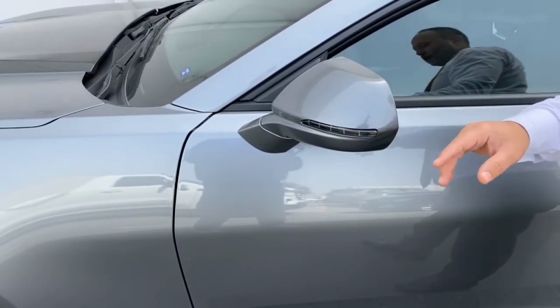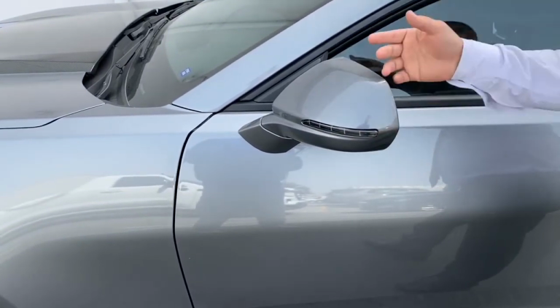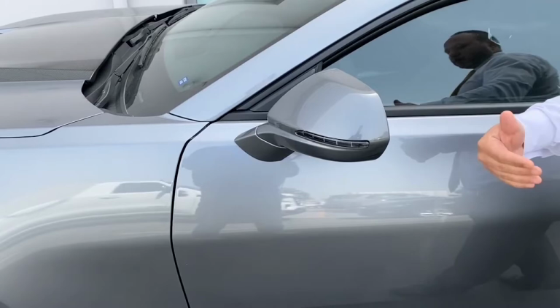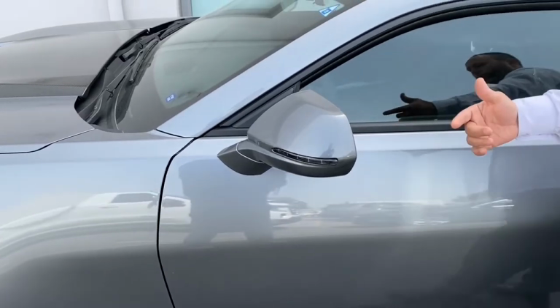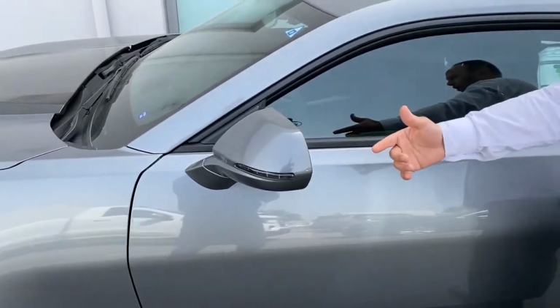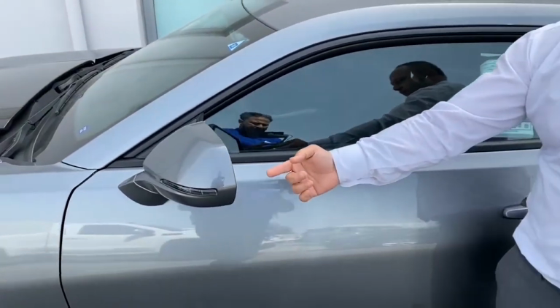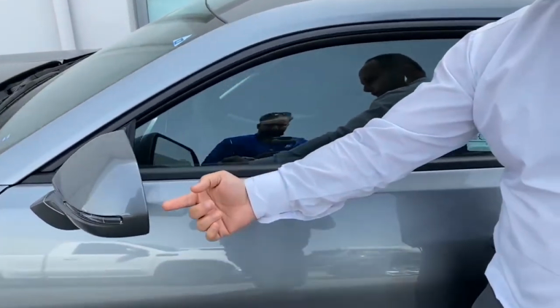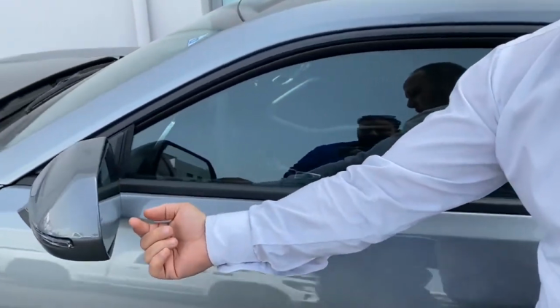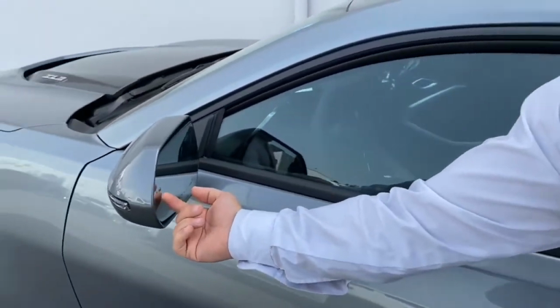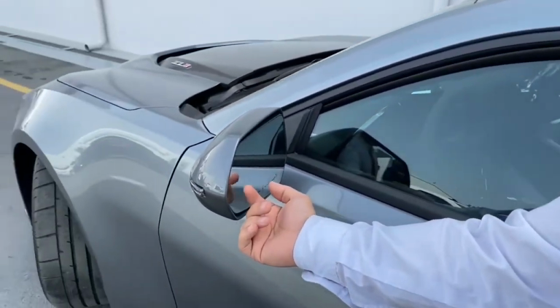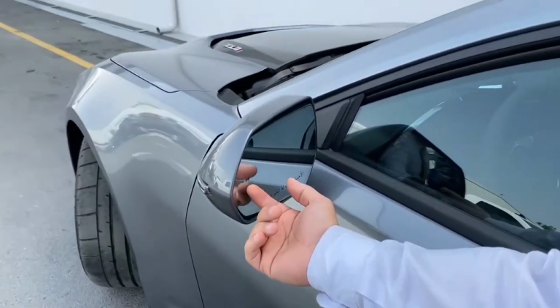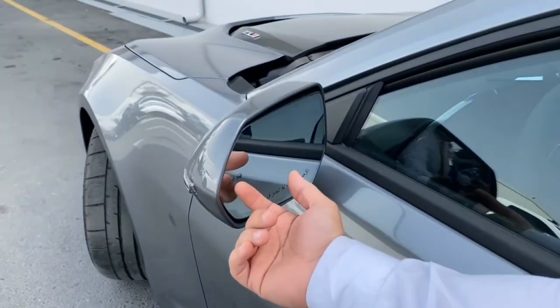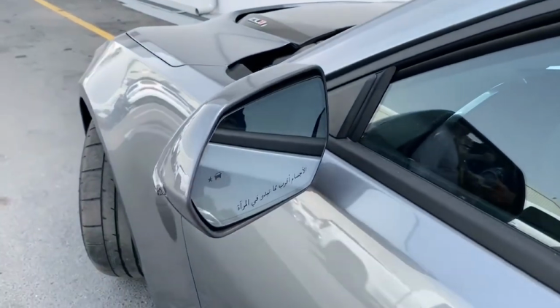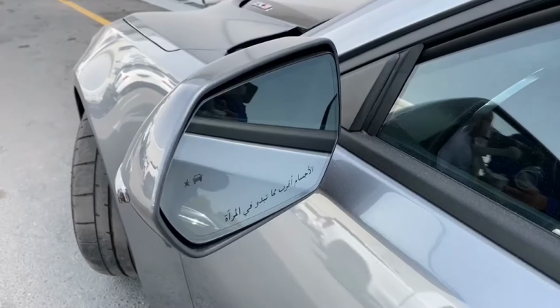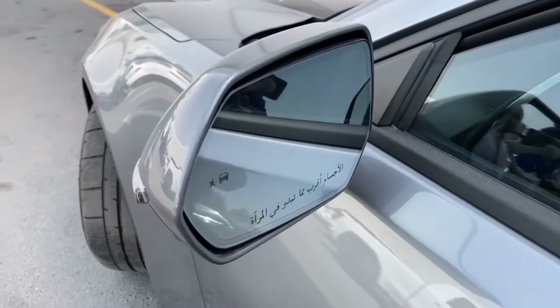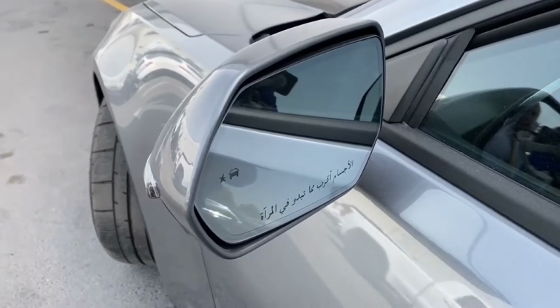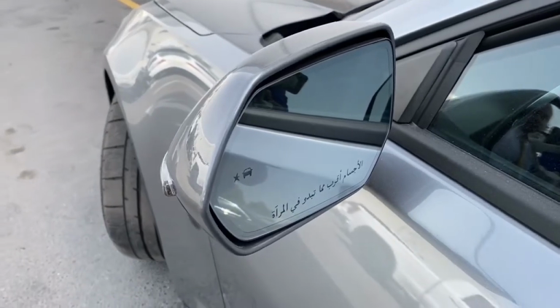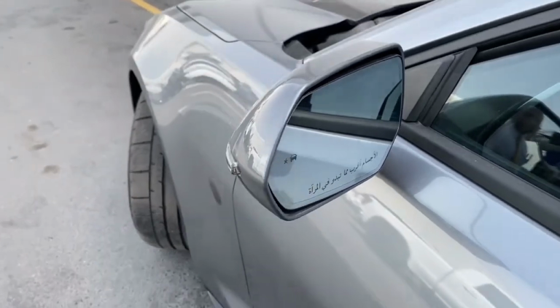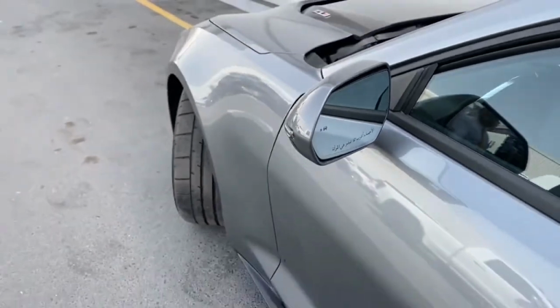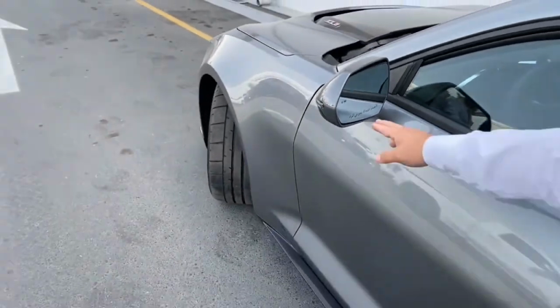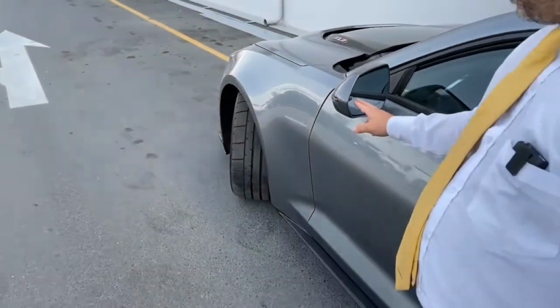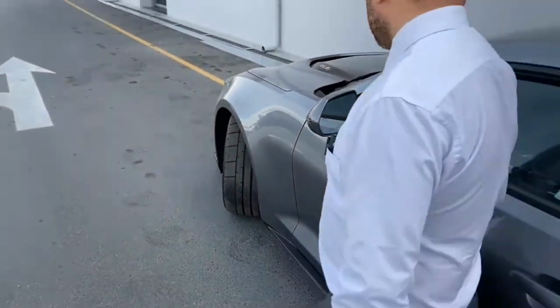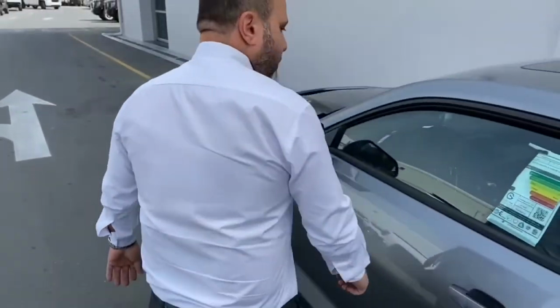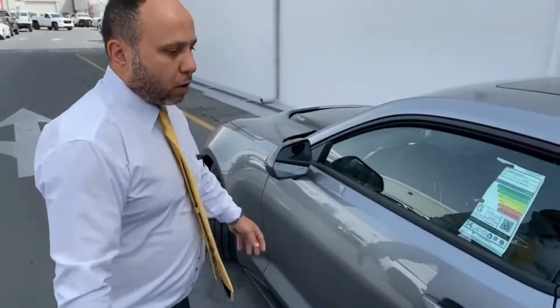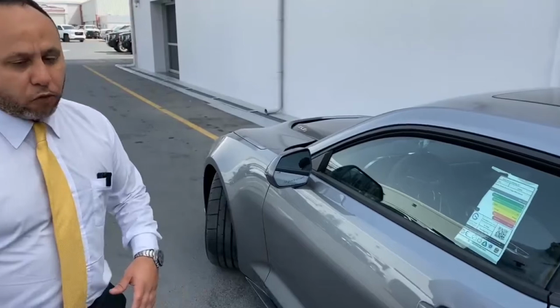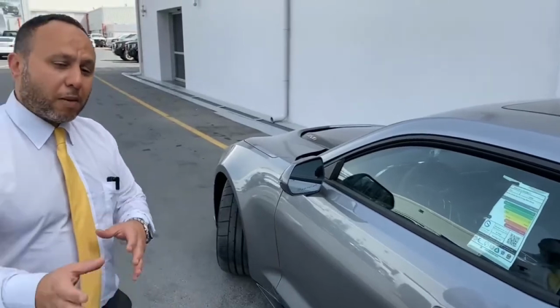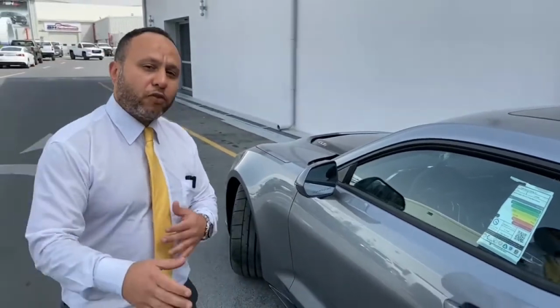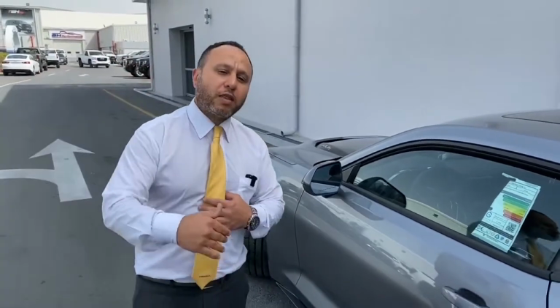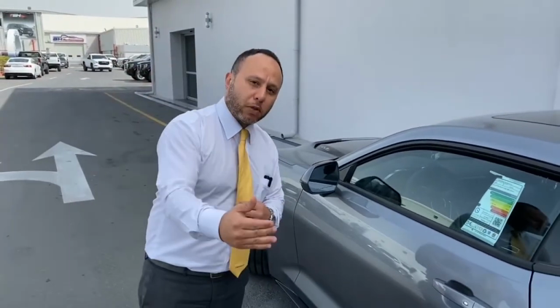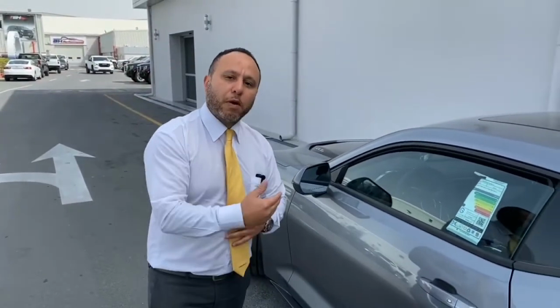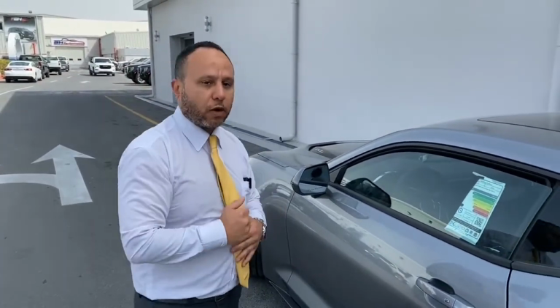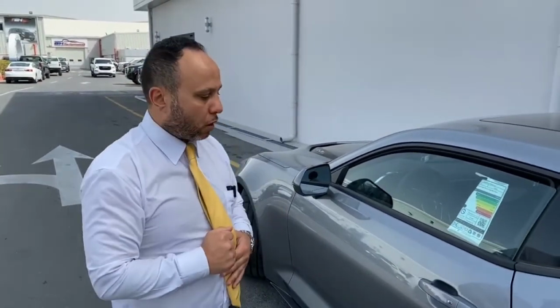Looking from inside the mirror here, we can find the blind spot monitoring system. It has two indicator points — these appear when a car is beside you, or even before a car fully reaches your side, alerting you that a vehicle is nearby.